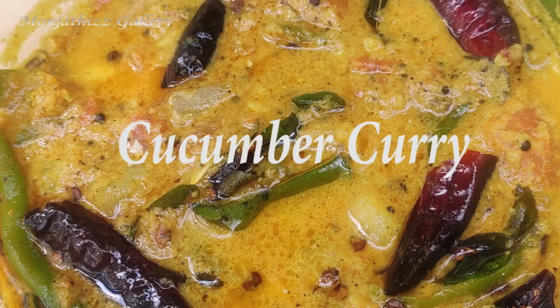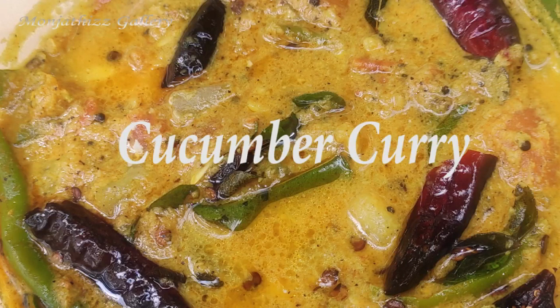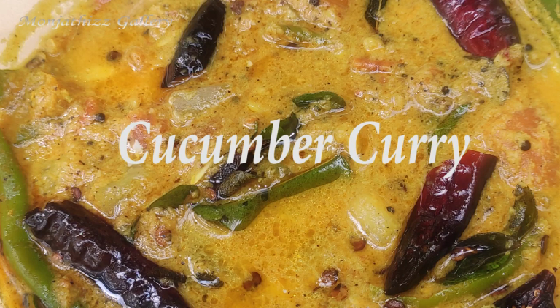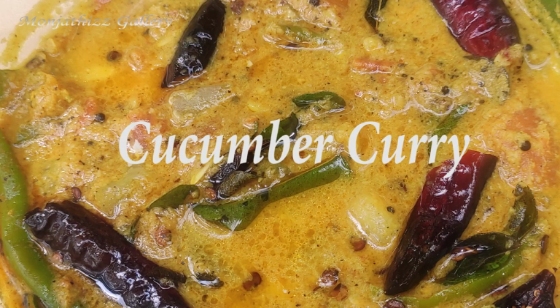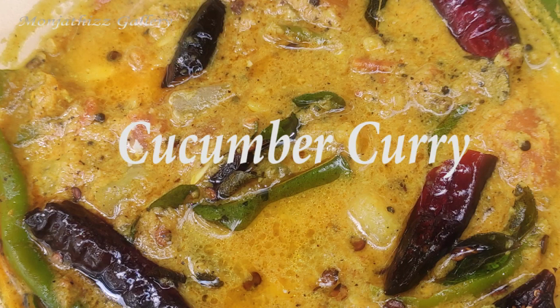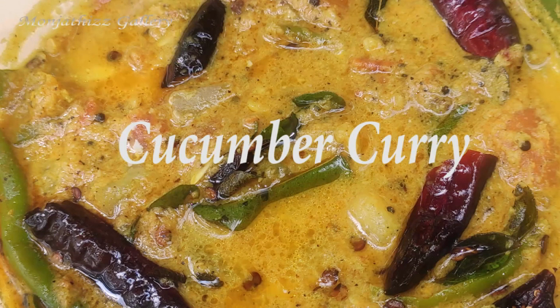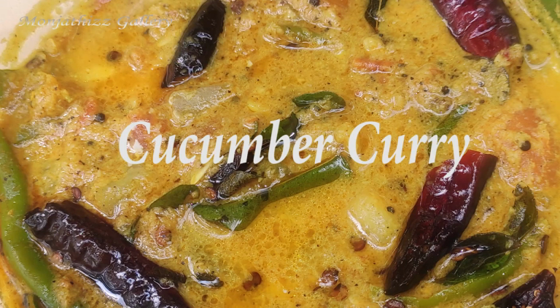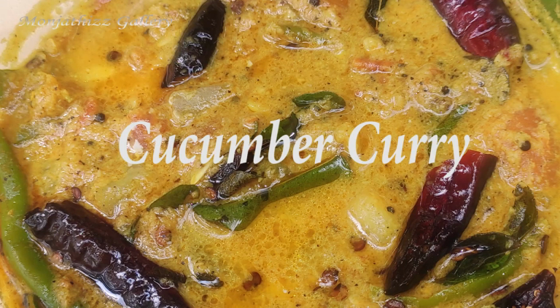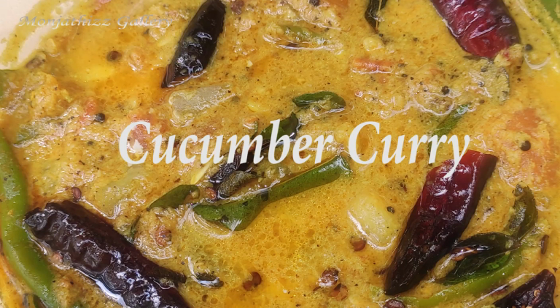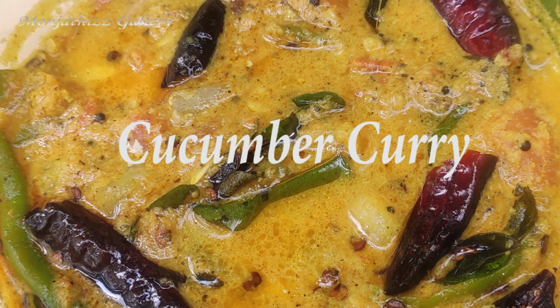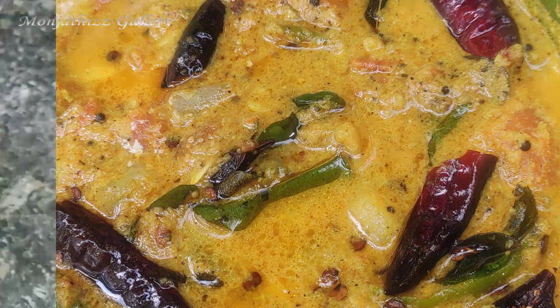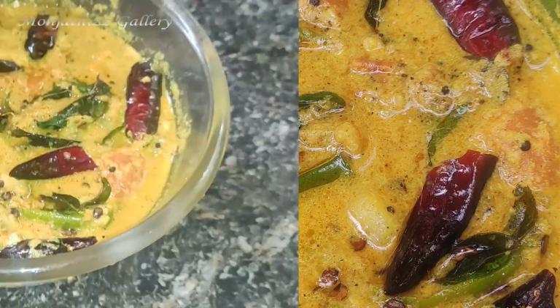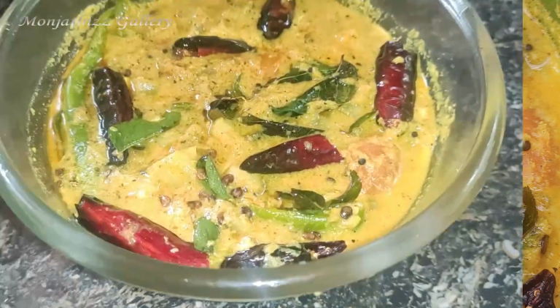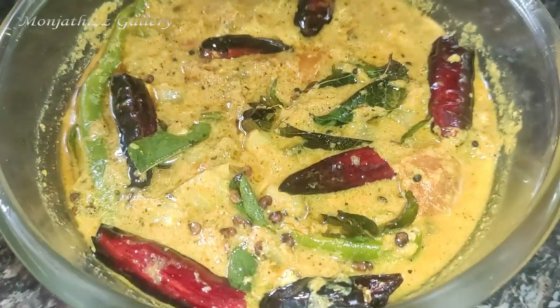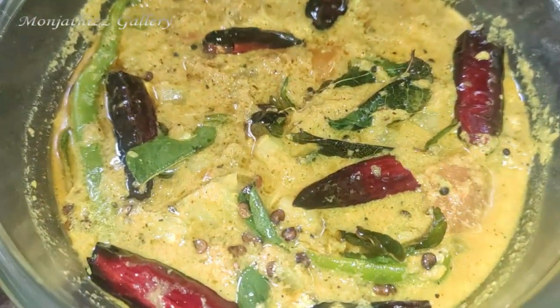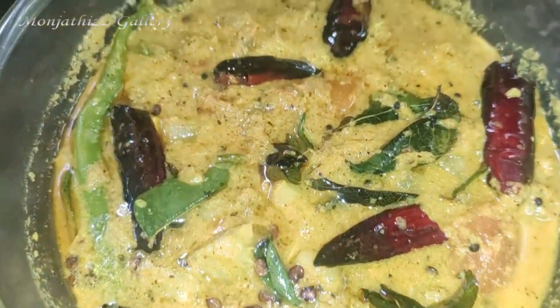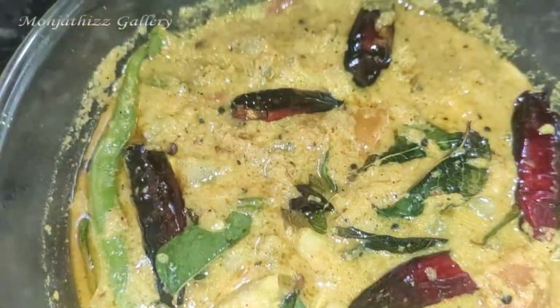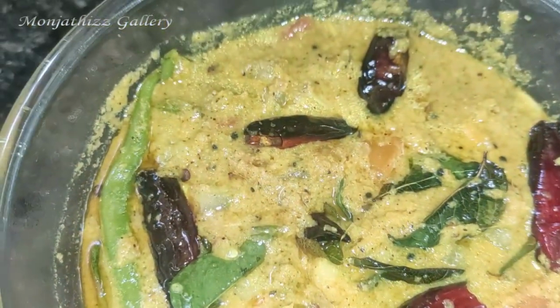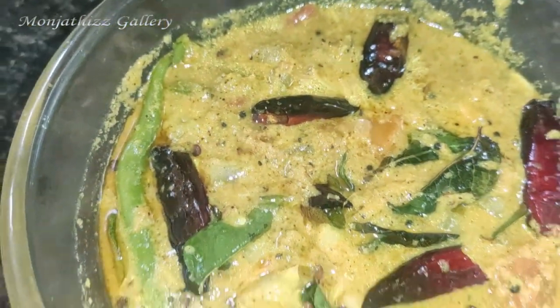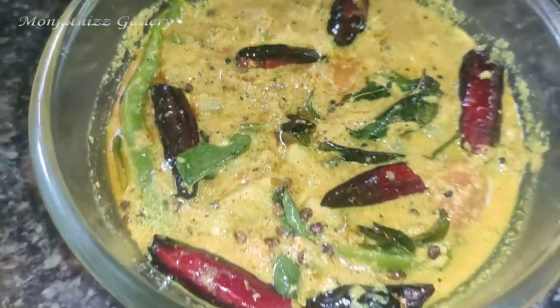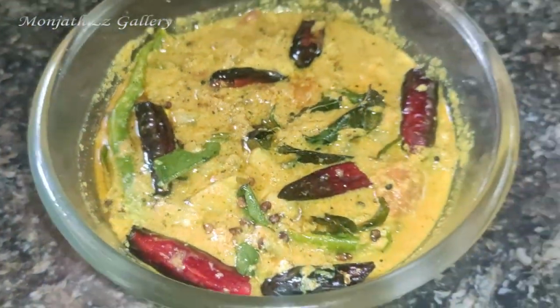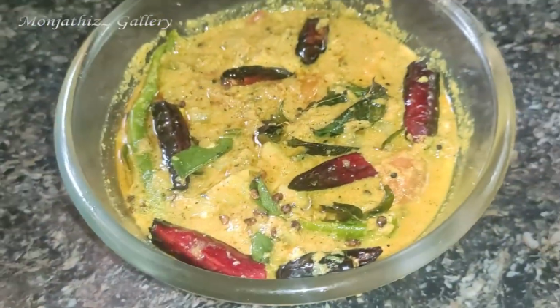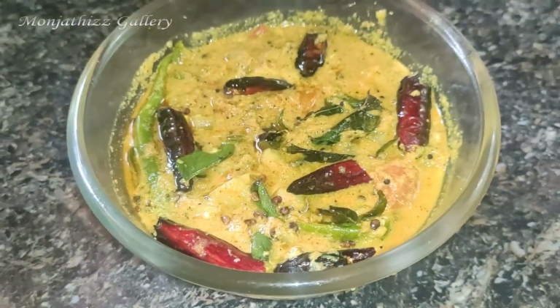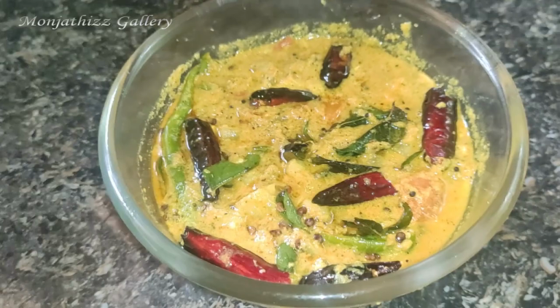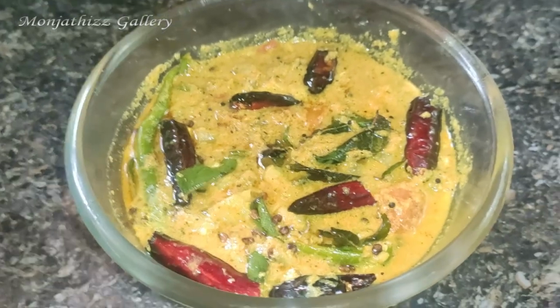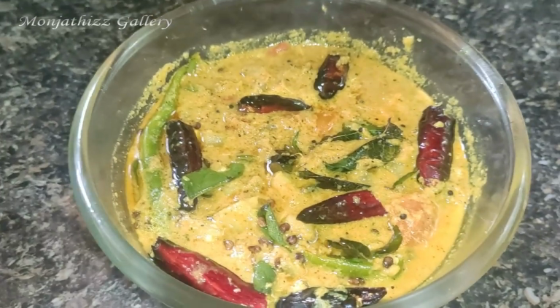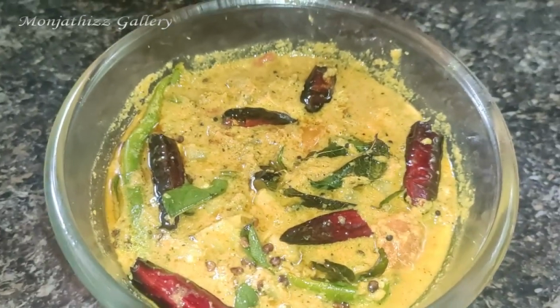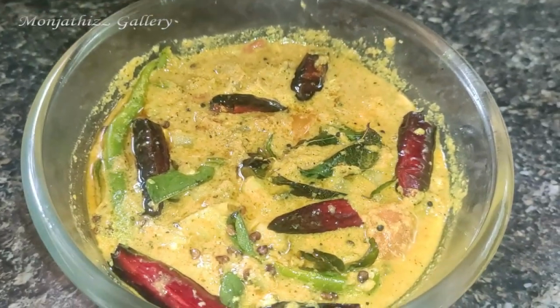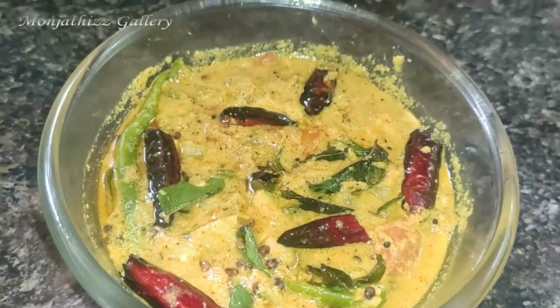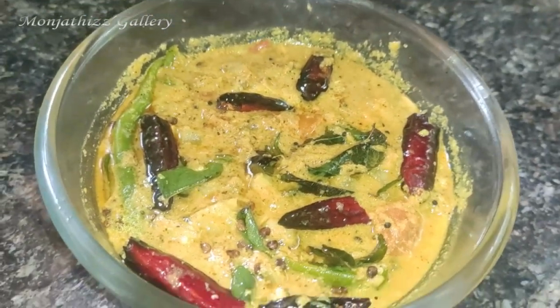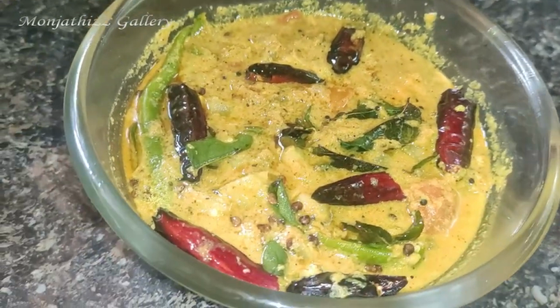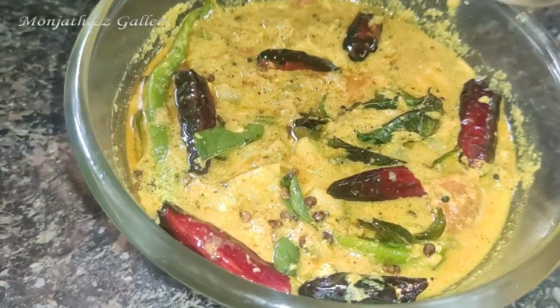Hi friends, welcome to my channel. One day of this gallery I have made a variety curry. This is a cucumber curry. It will be safe for everyone — we are going to make this curry.